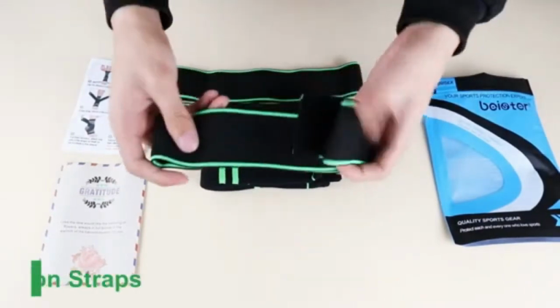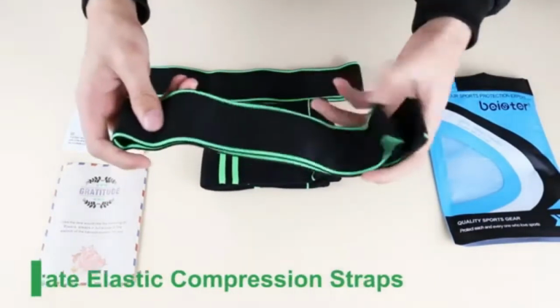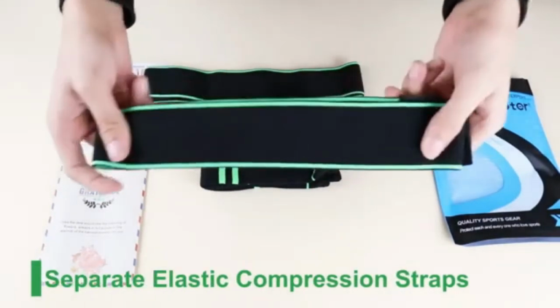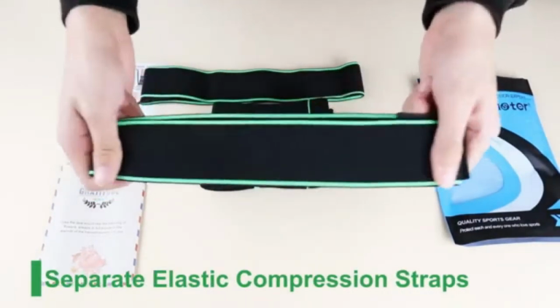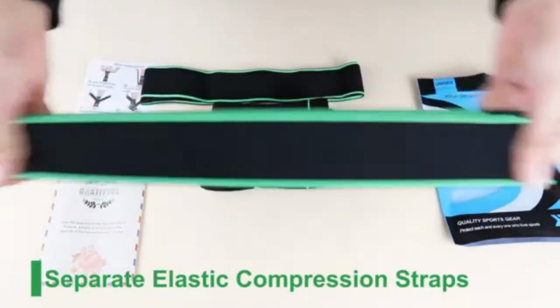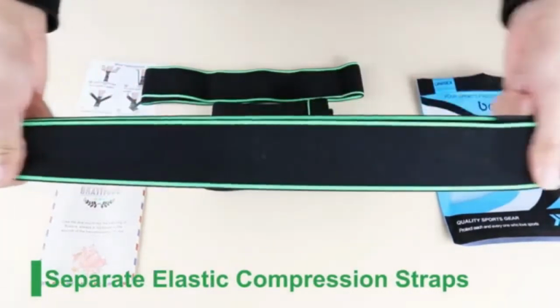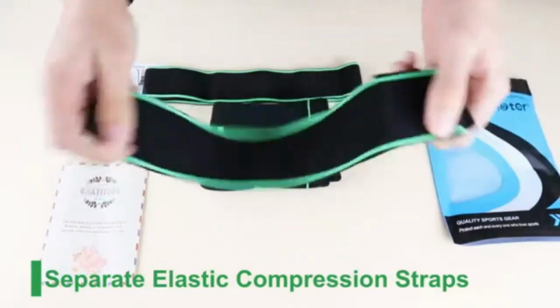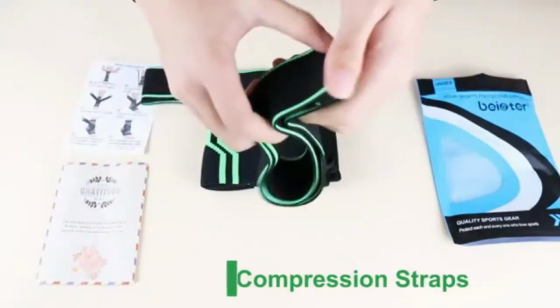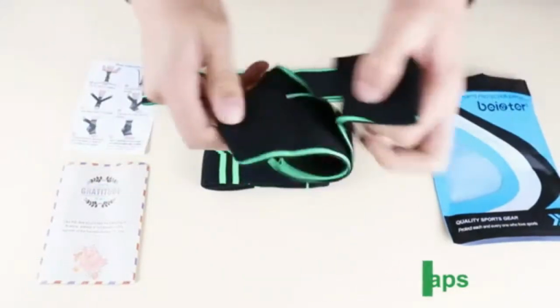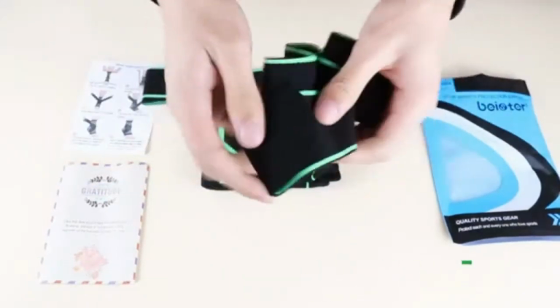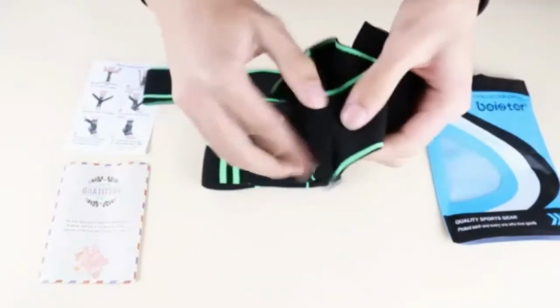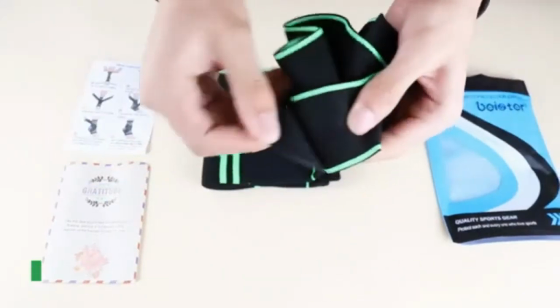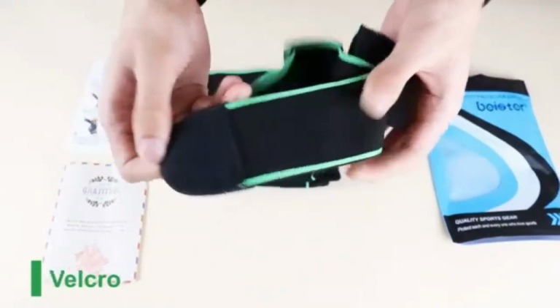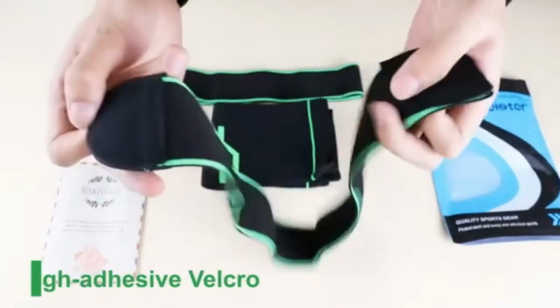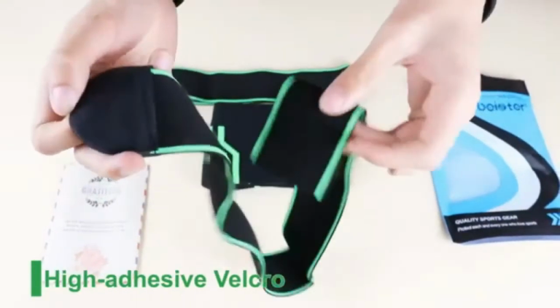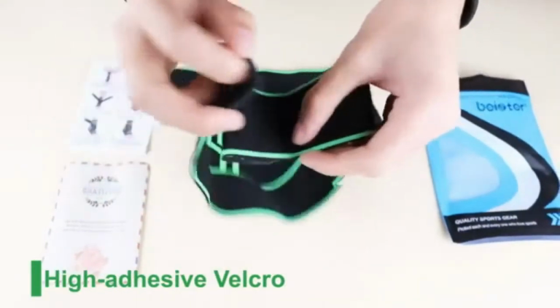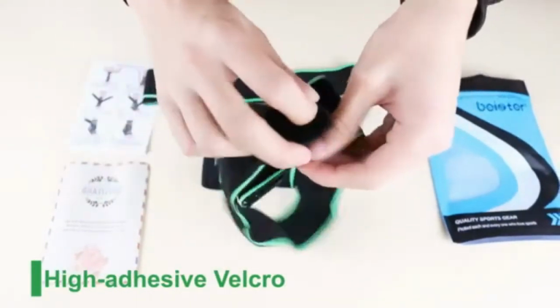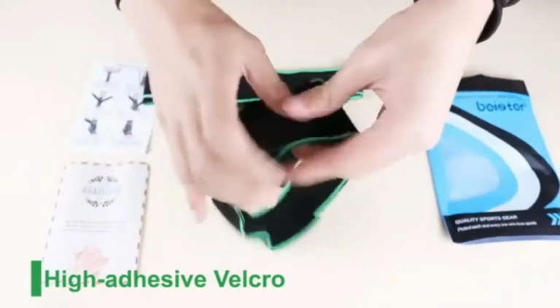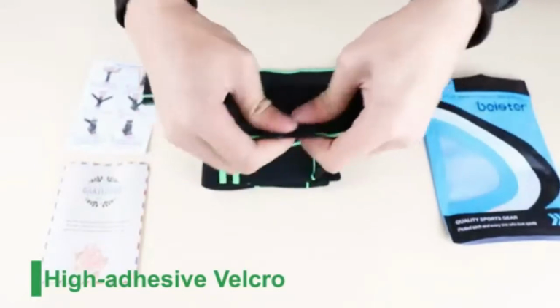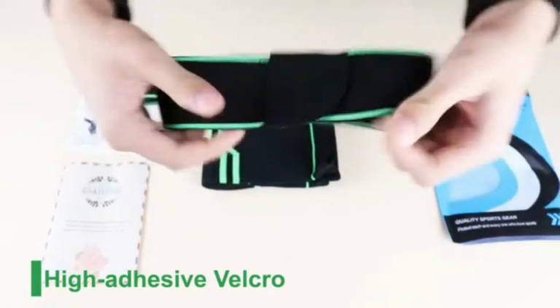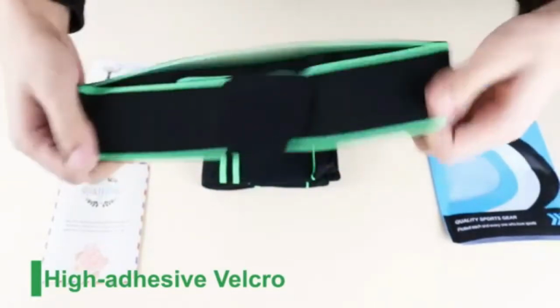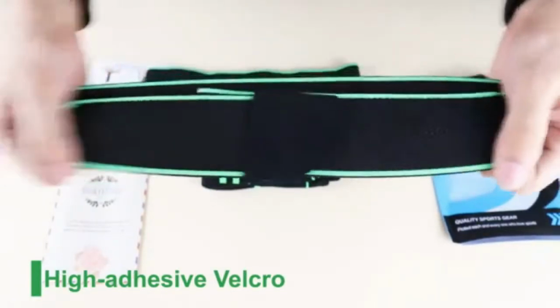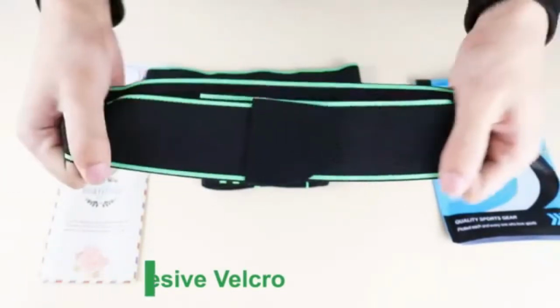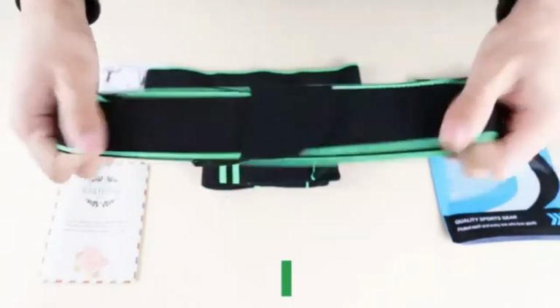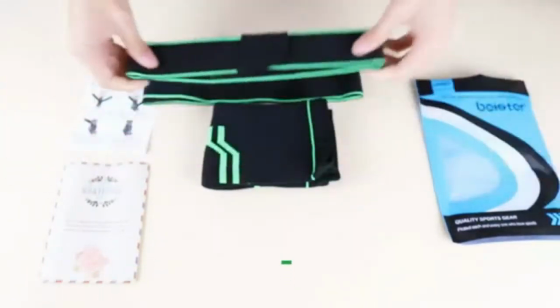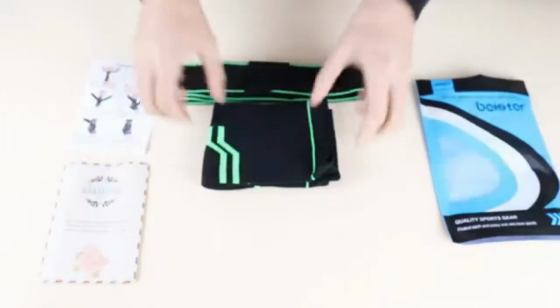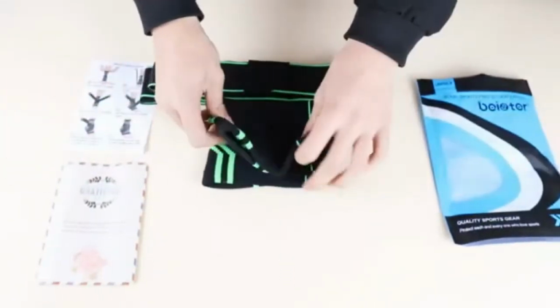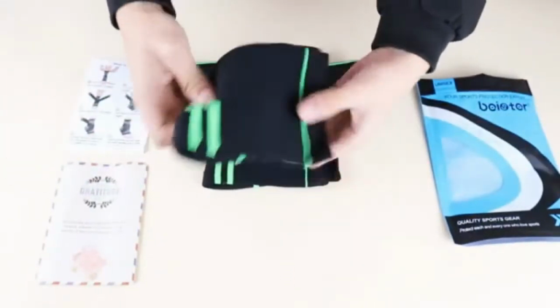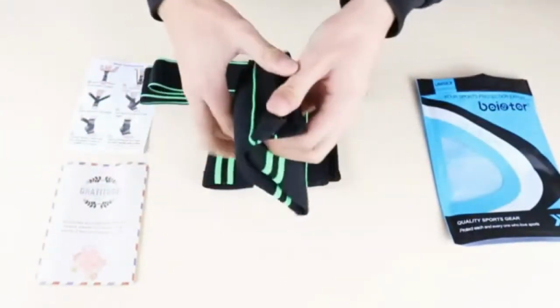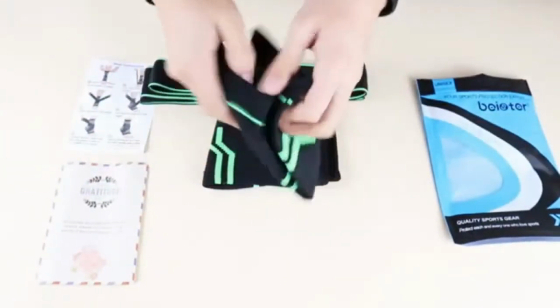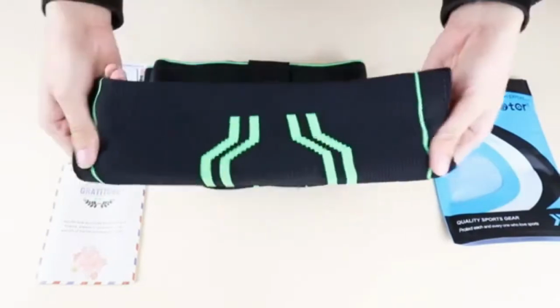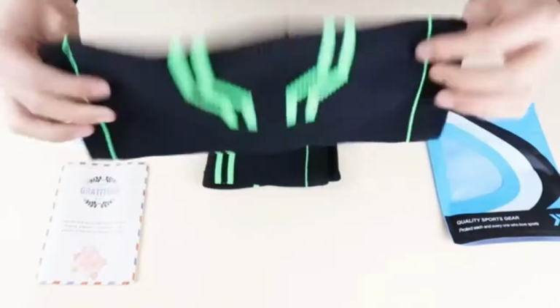Perfect for baseball, basketball, crossfit, soccer, golf, hiking, running, tennis, volleyball, and more. You'll be able to enjoy exceptional ankle support while still maintaining your peak performance and a full range of foot motion.